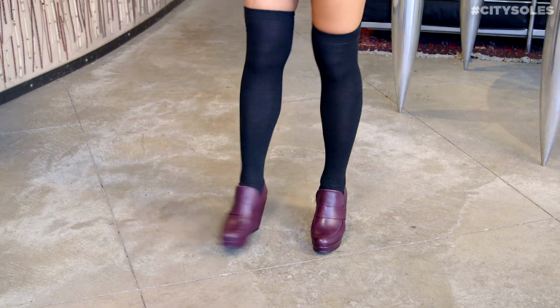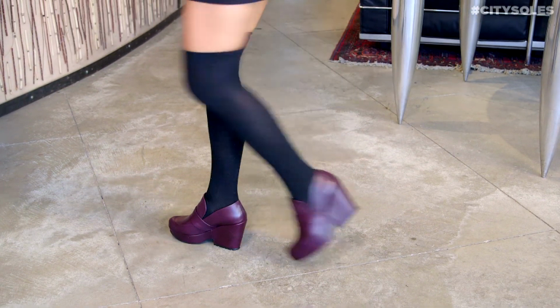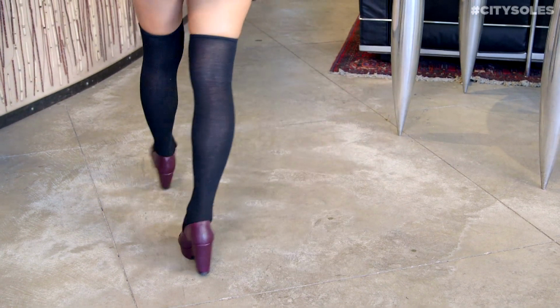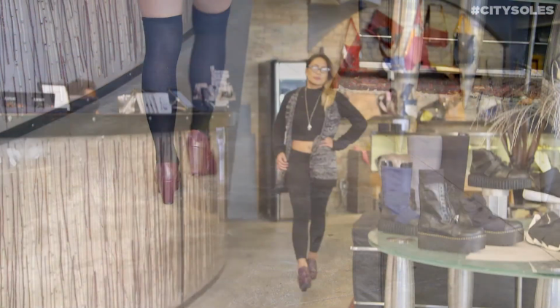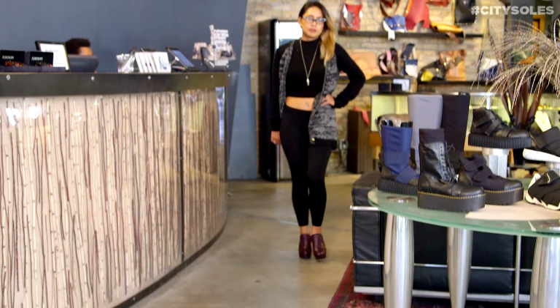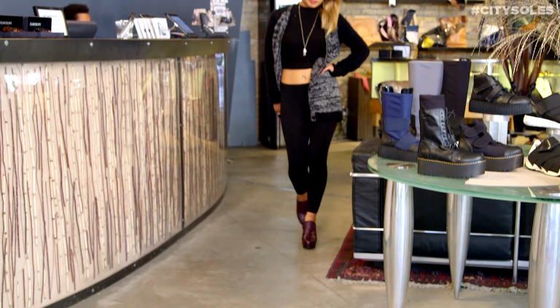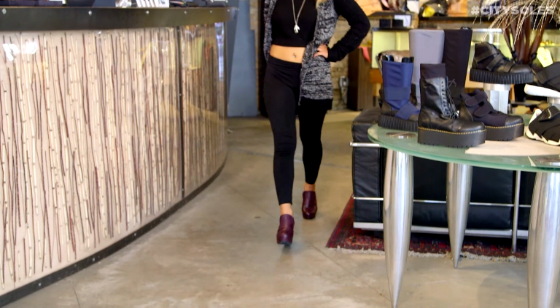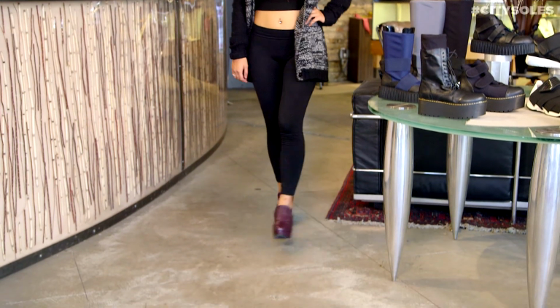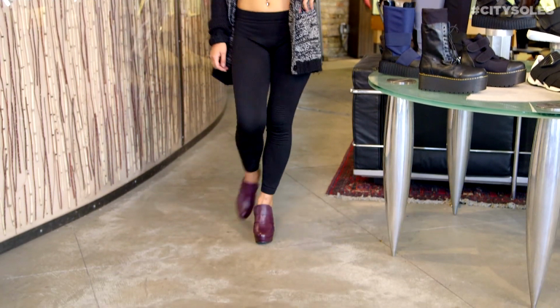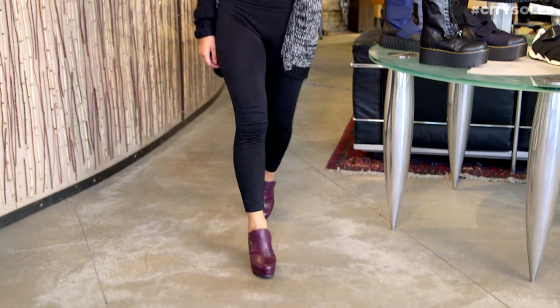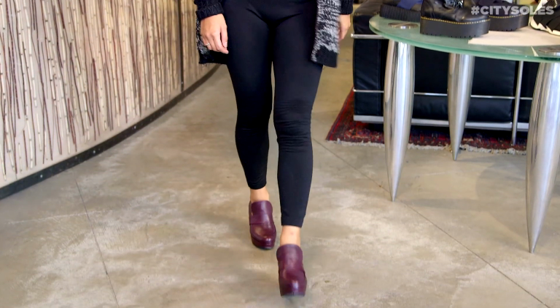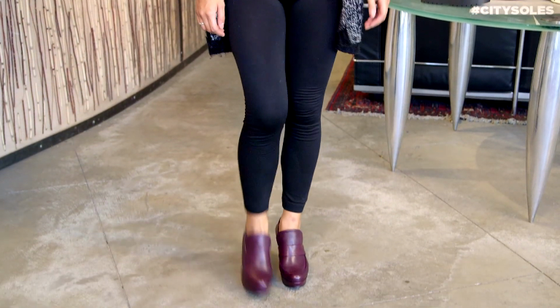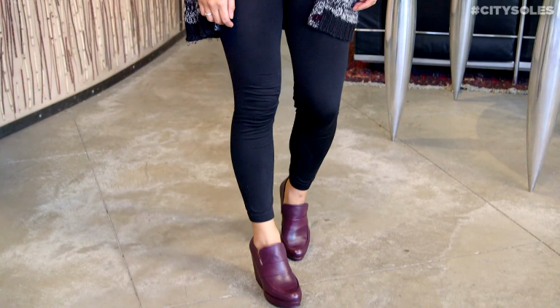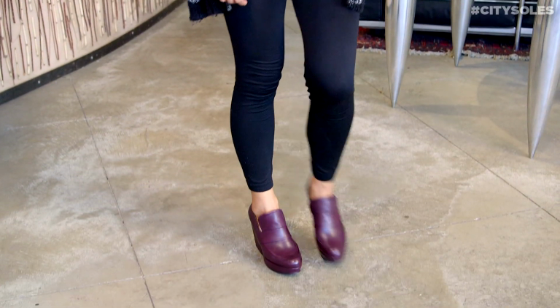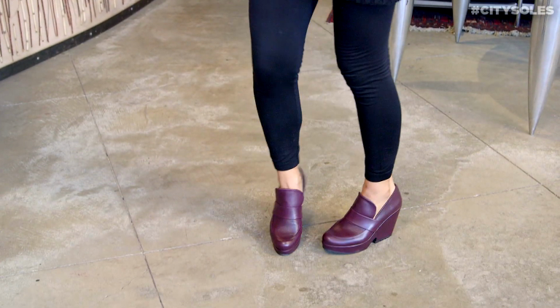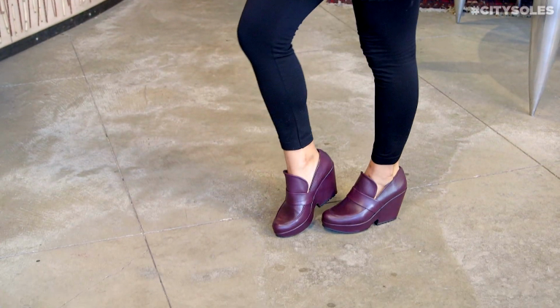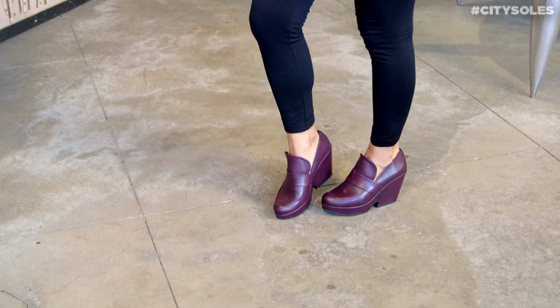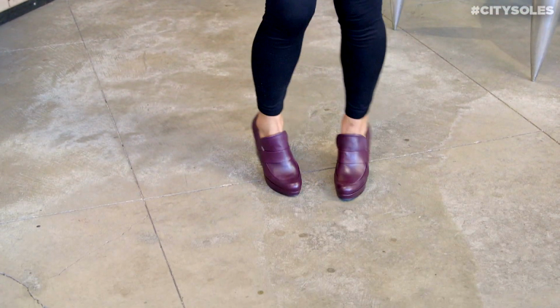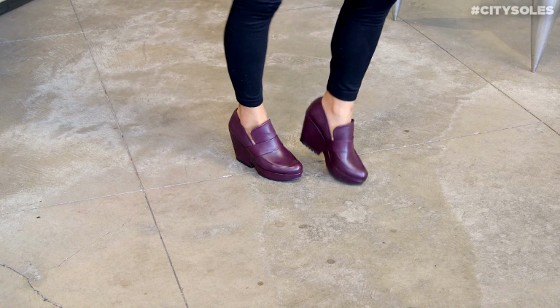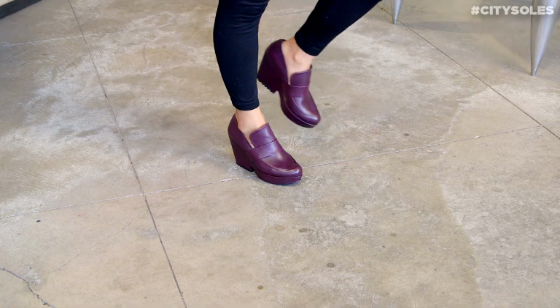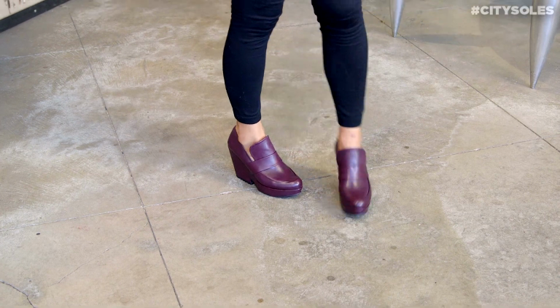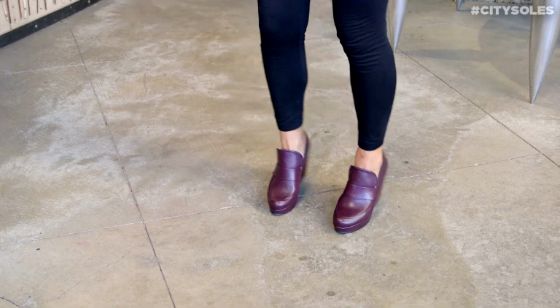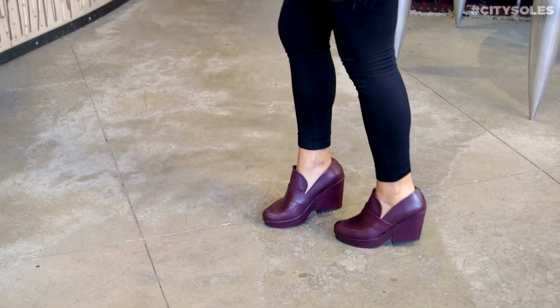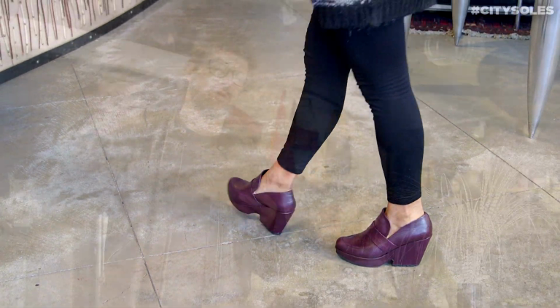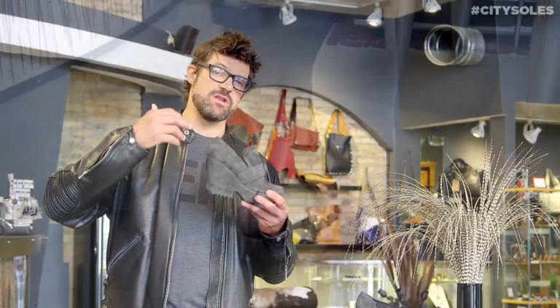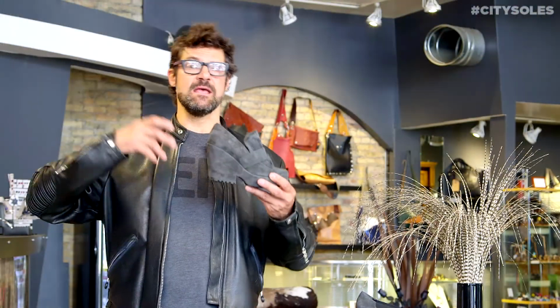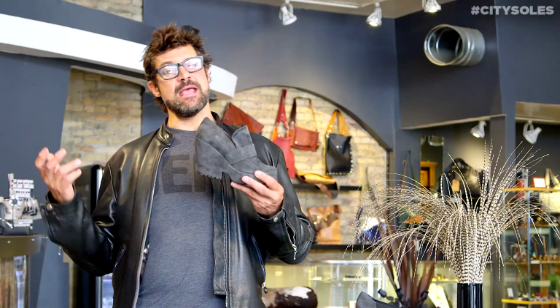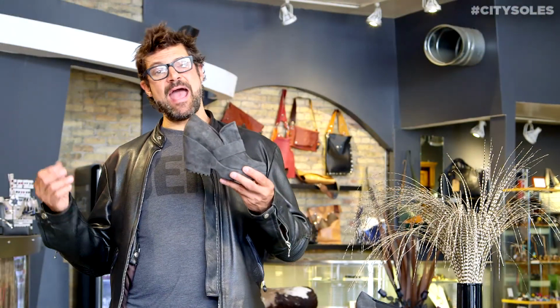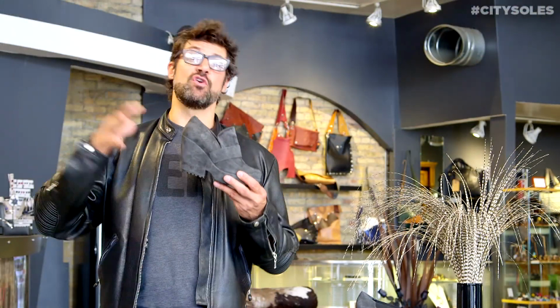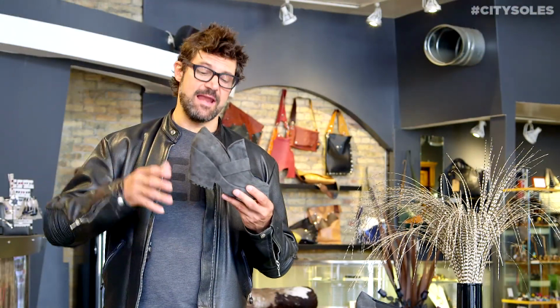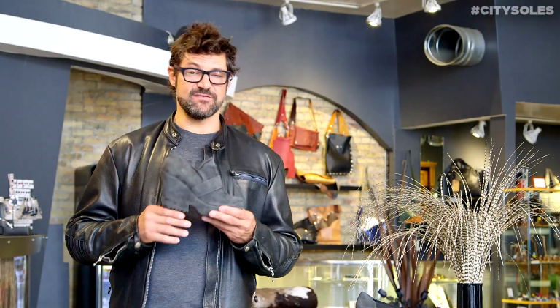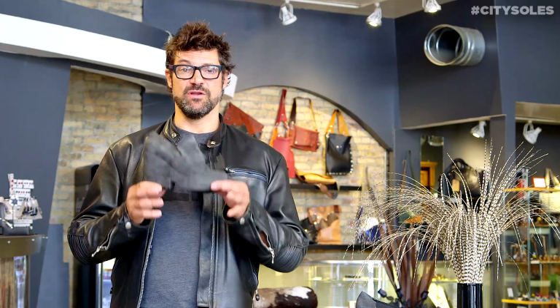Available in full and half euro sizes — American 36 to 41 in euro sizes, and they run equivalent. So if you're an American eight, you get a 38; eight and a half, 38 and a half. Enjoy!